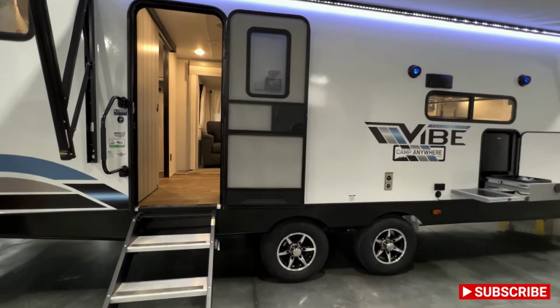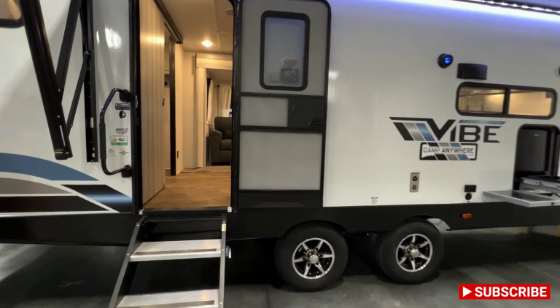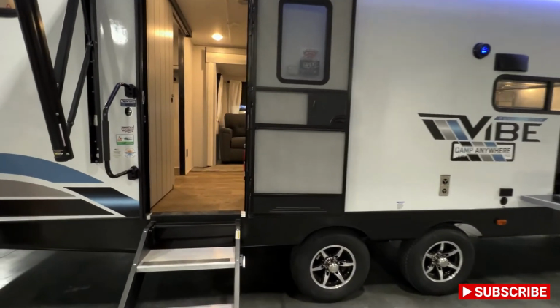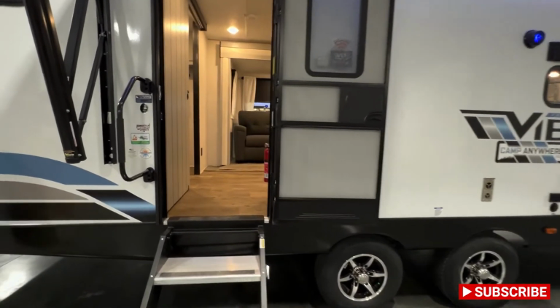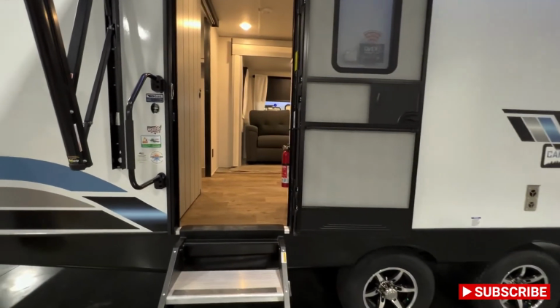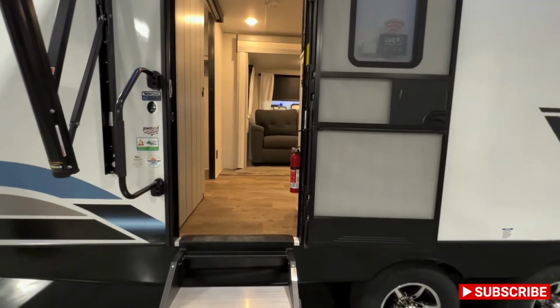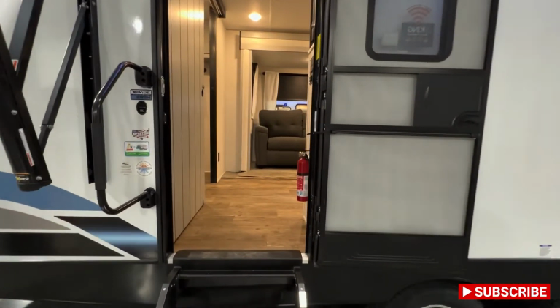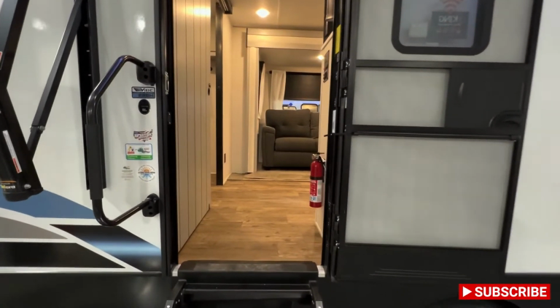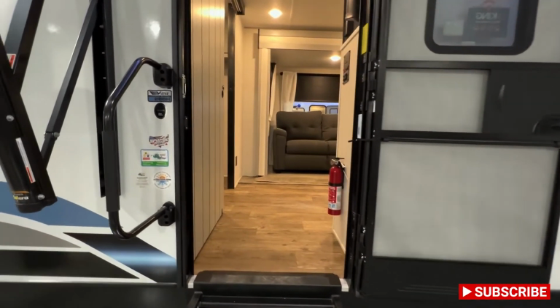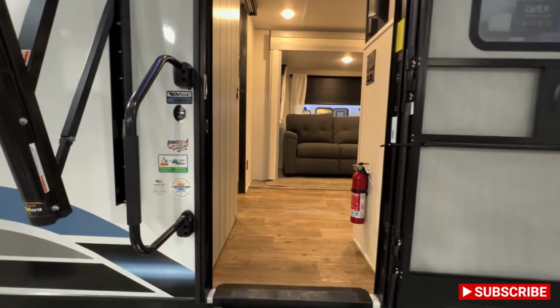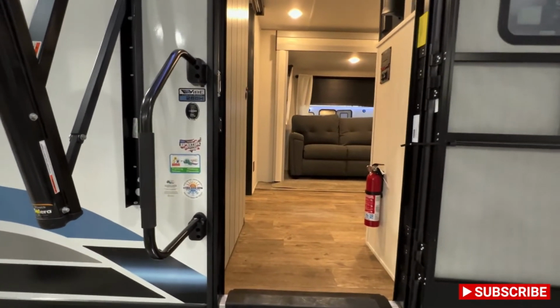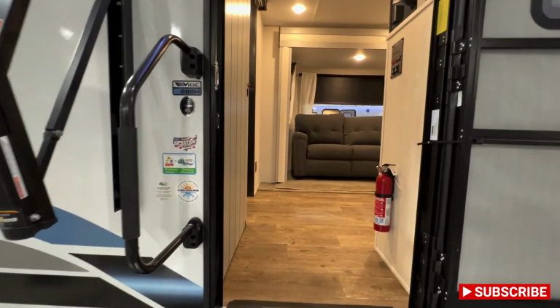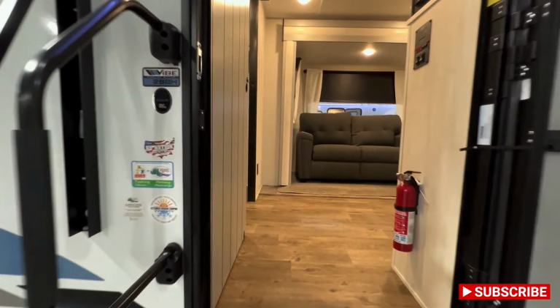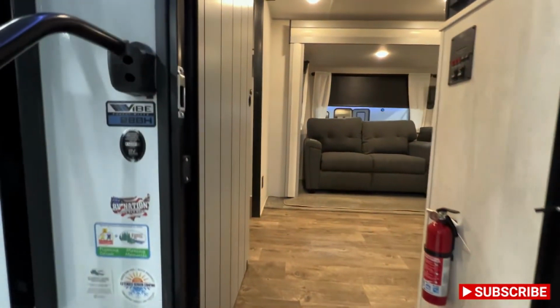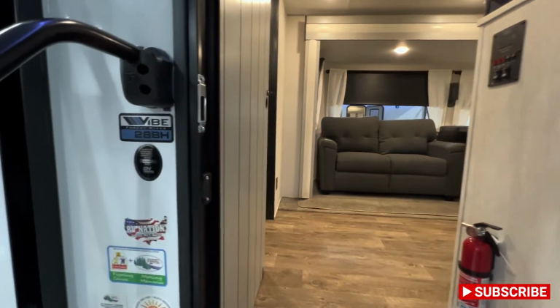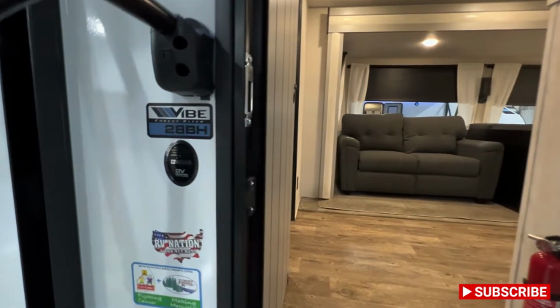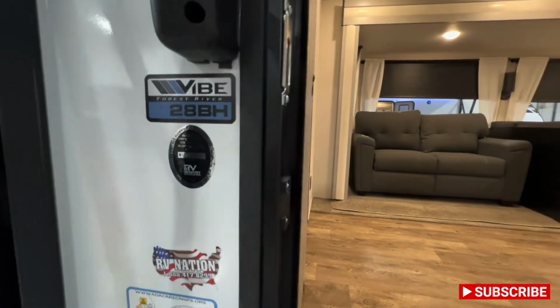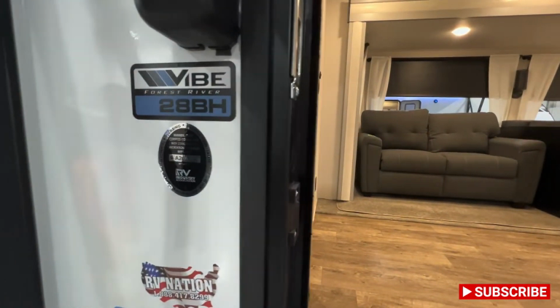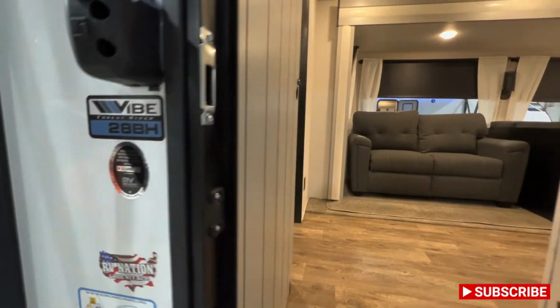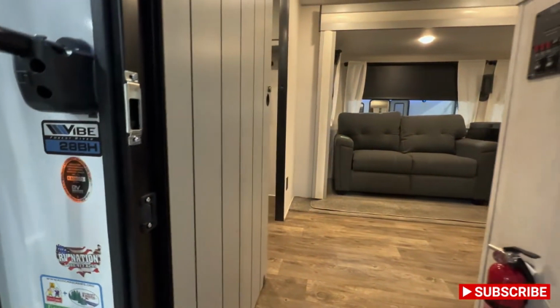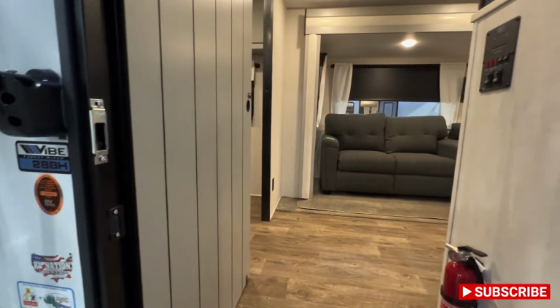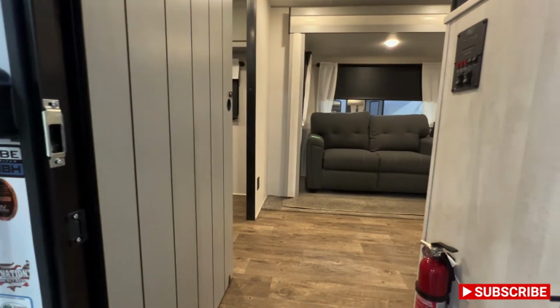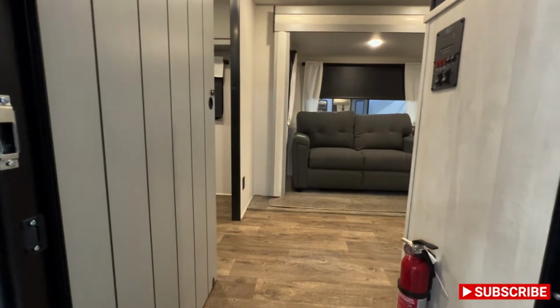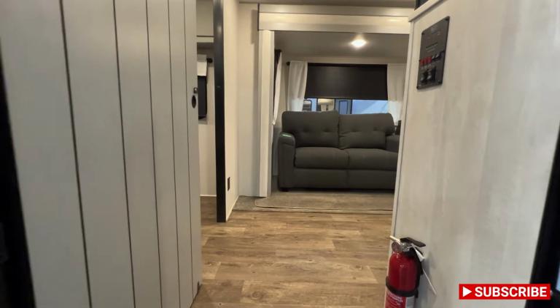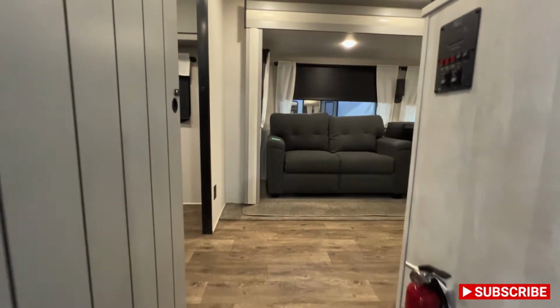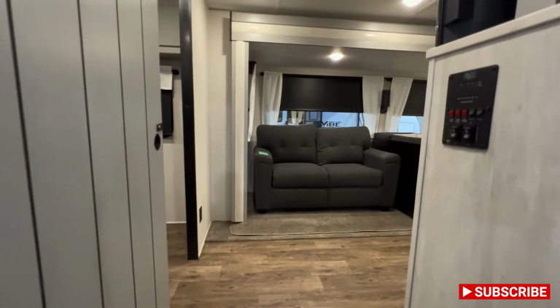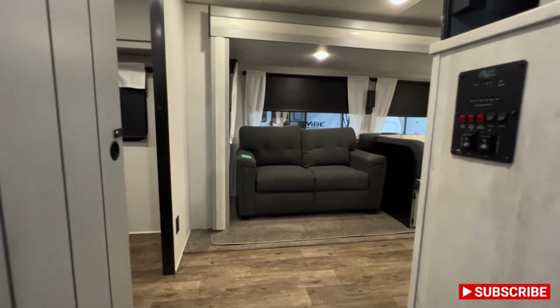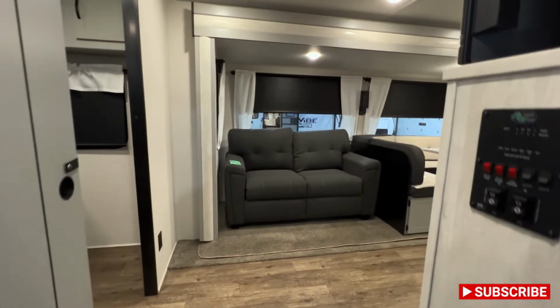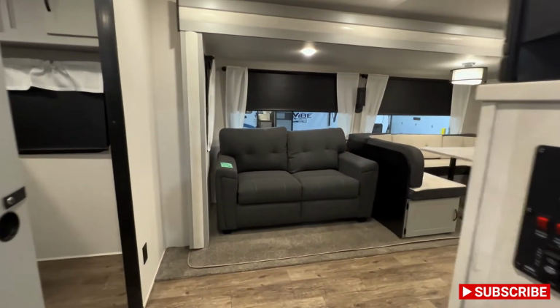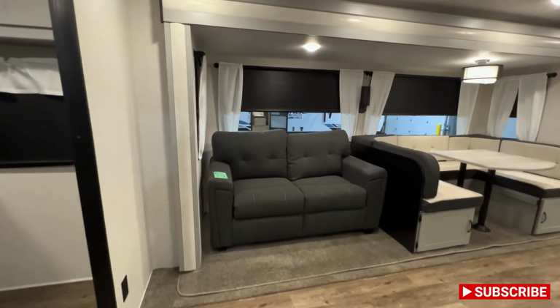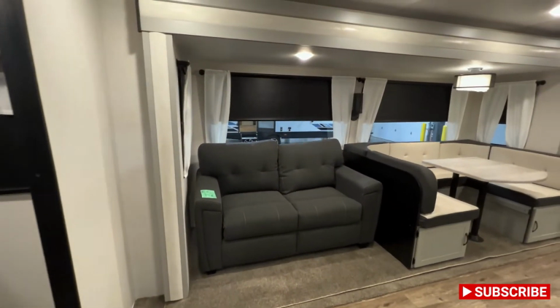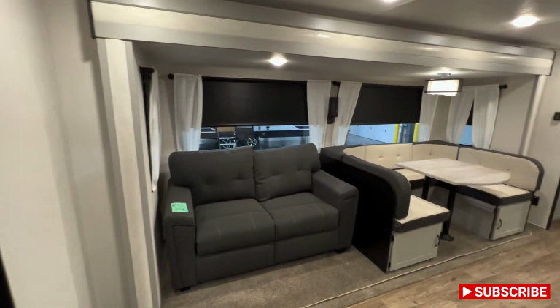It'll probably be about a 15-minute tour. And if you guys are in the market for an RV, make sure to check the description where I'll put my cell phone number. Feel free to text me for pricing. And as always, if you guys could give me a like and subscribe, I would definitely appreciate it.